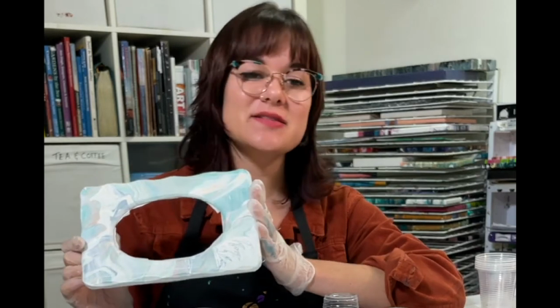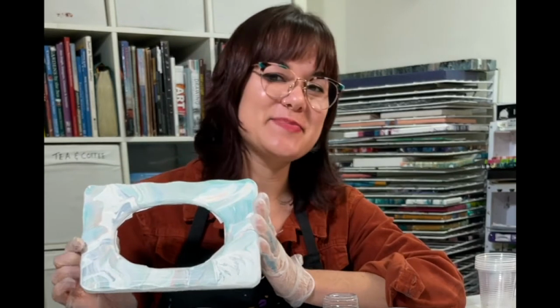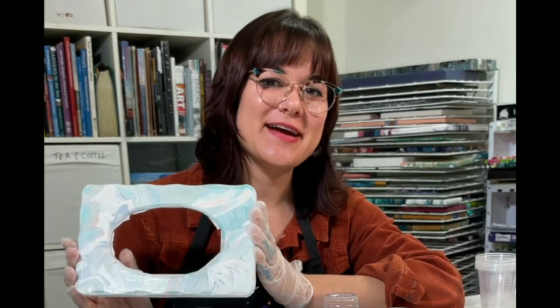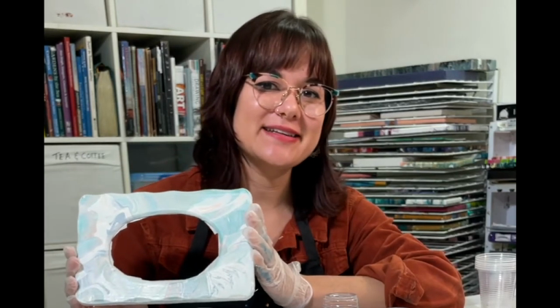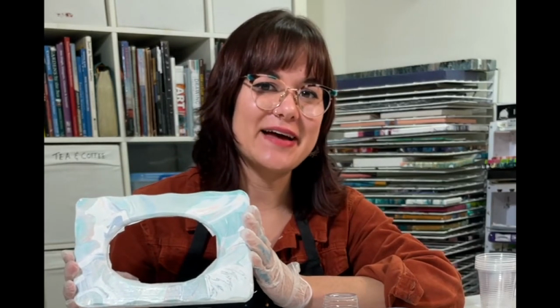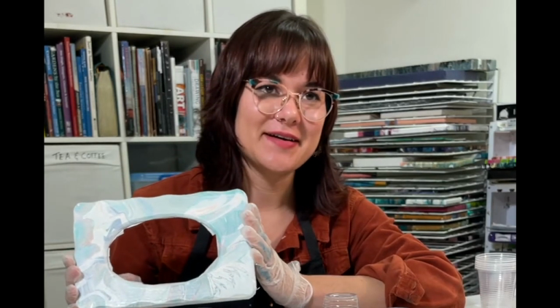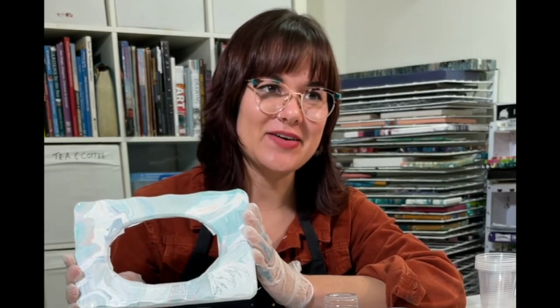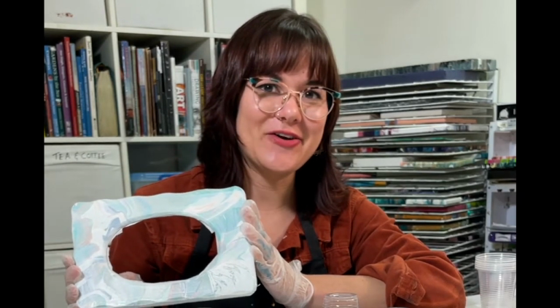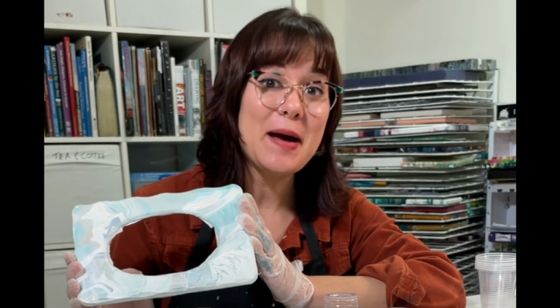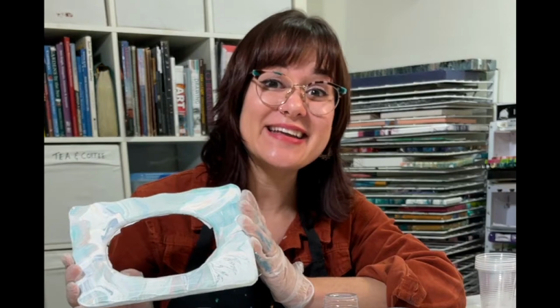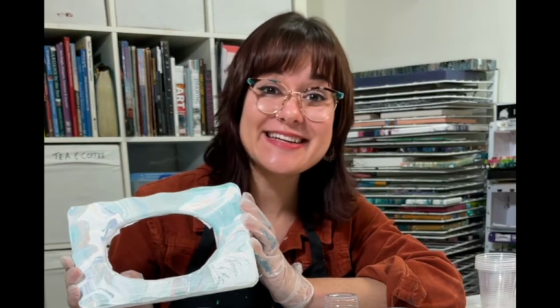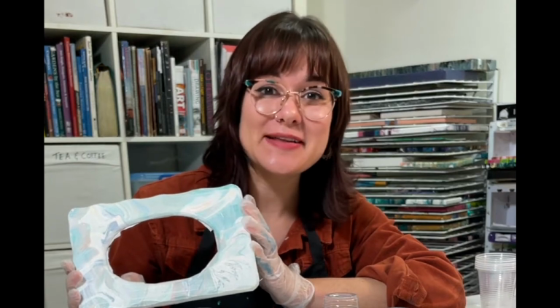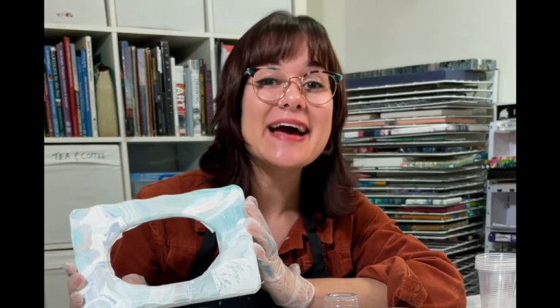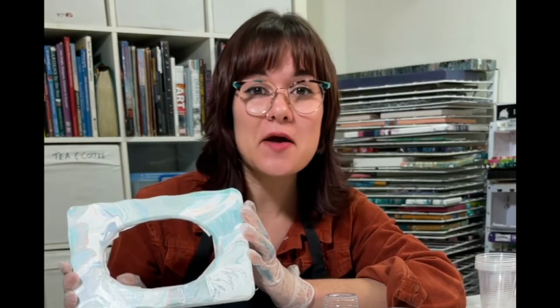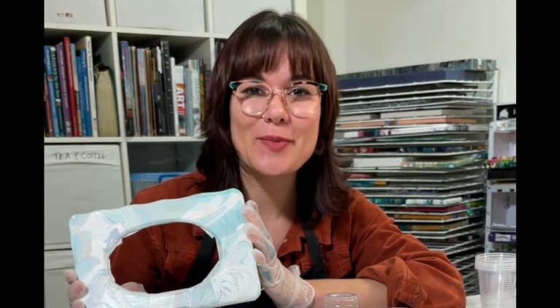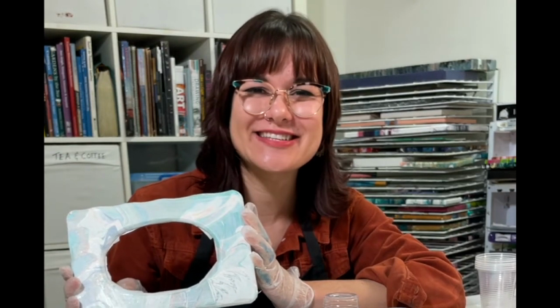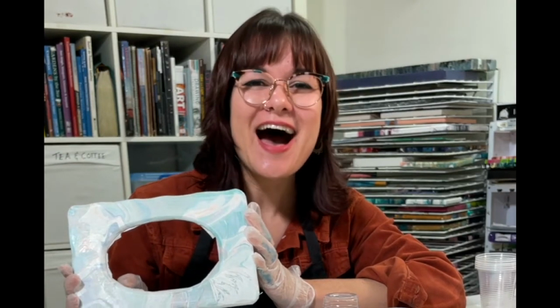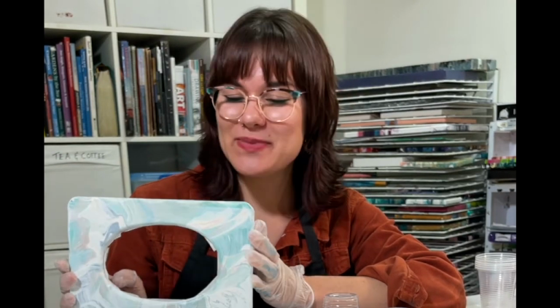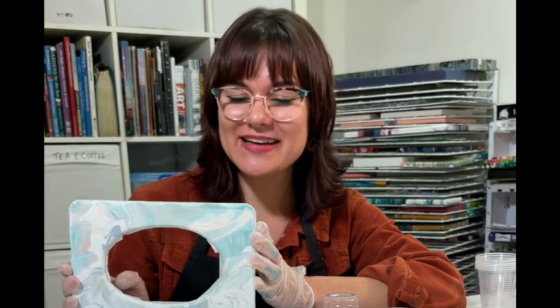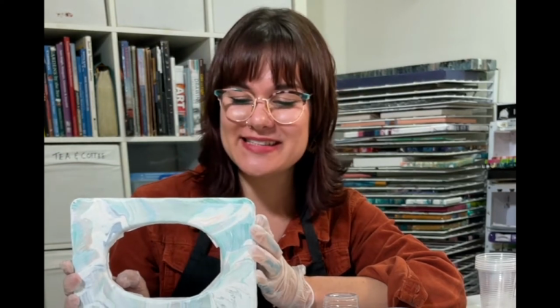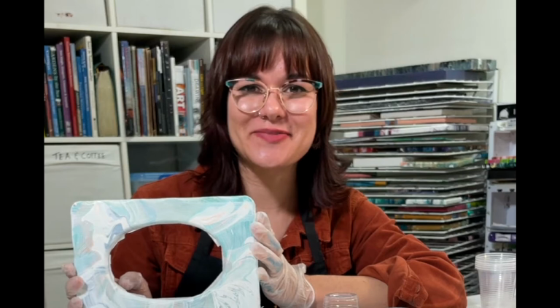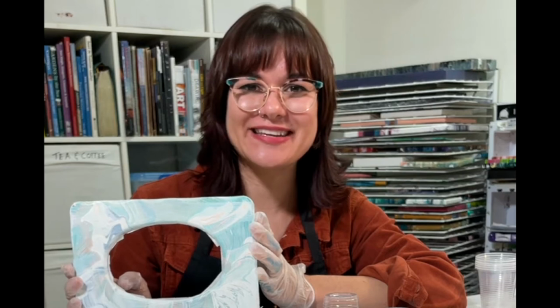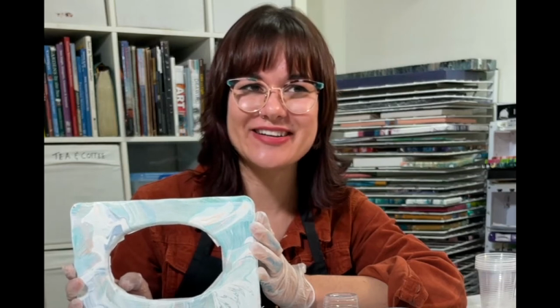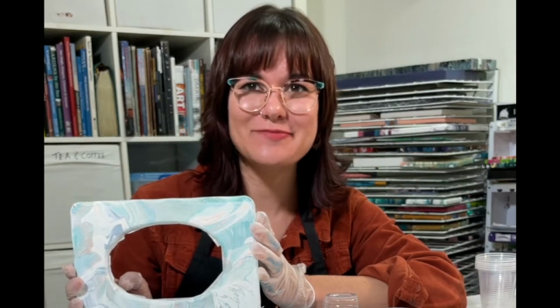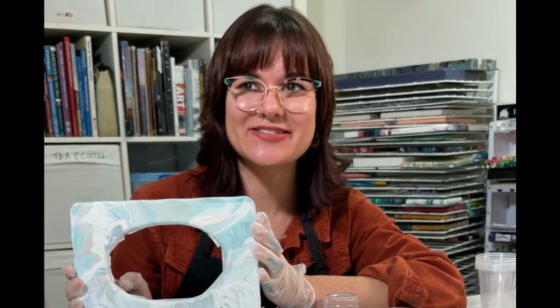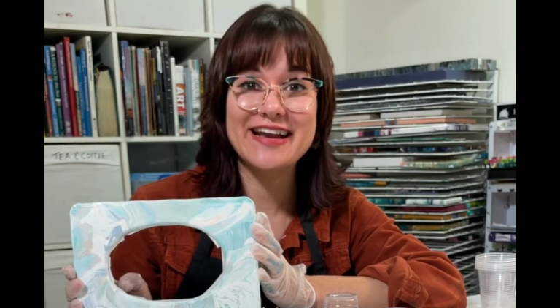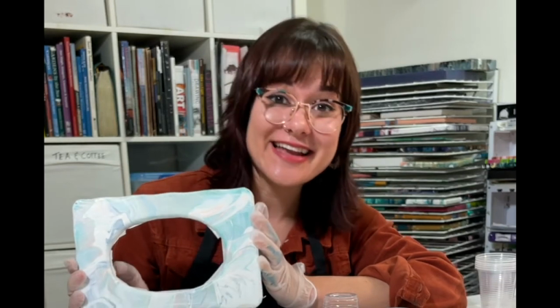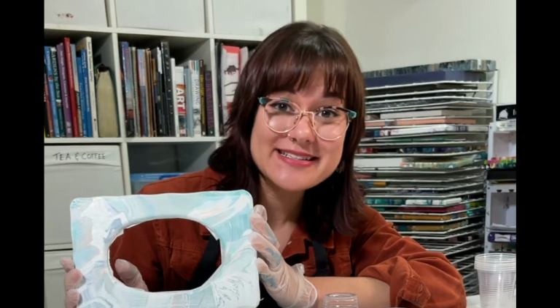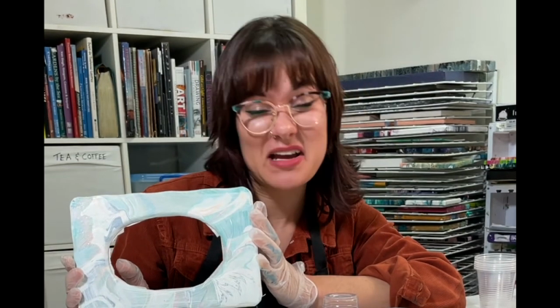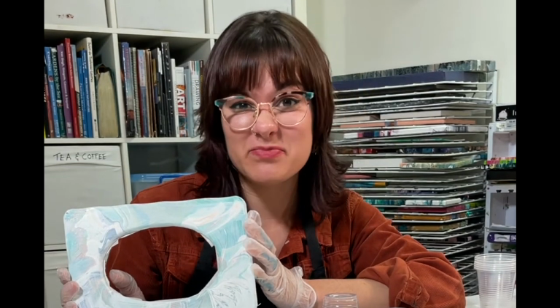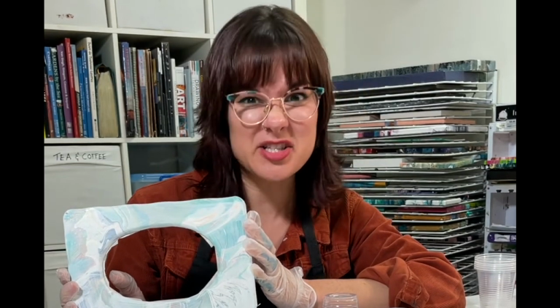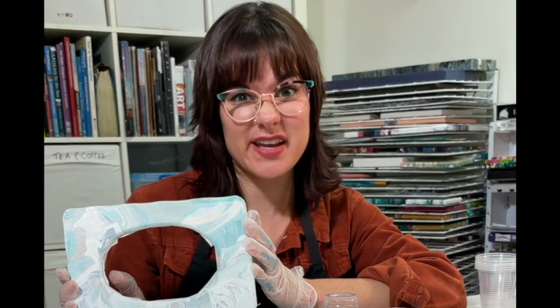So this picture frame started its life at an op shop. I picked it out — it was this sort of pinky color and then I painted it green, and now I'm painting it kind of blush colors I guess.